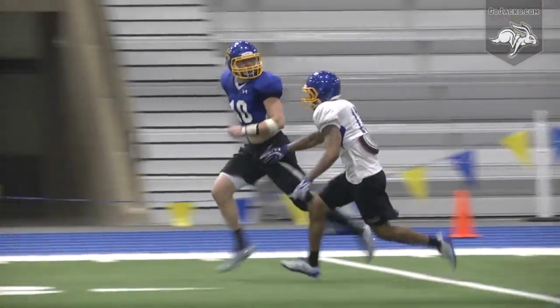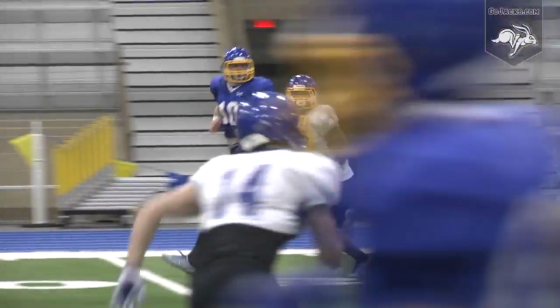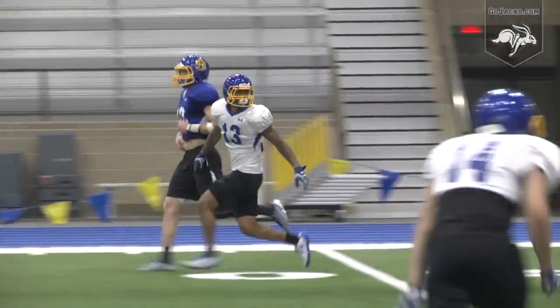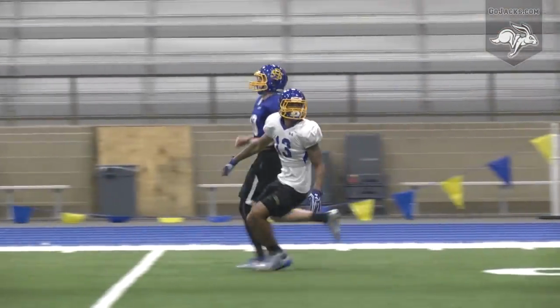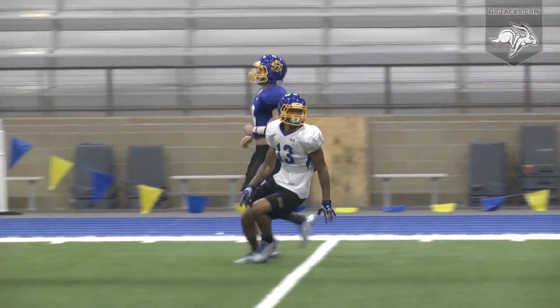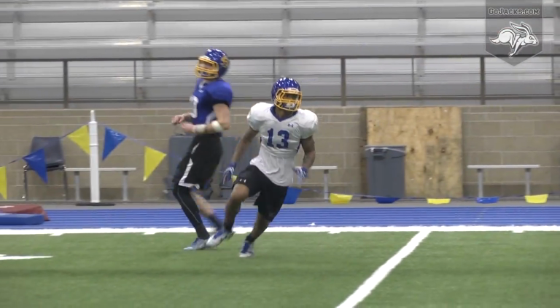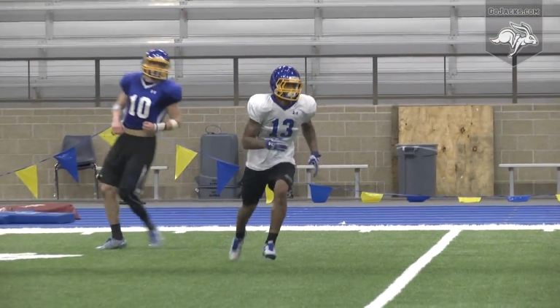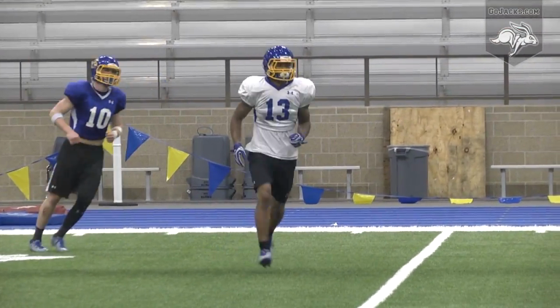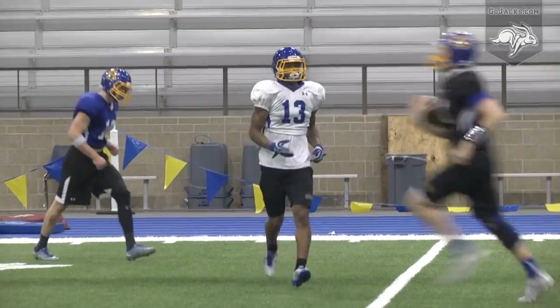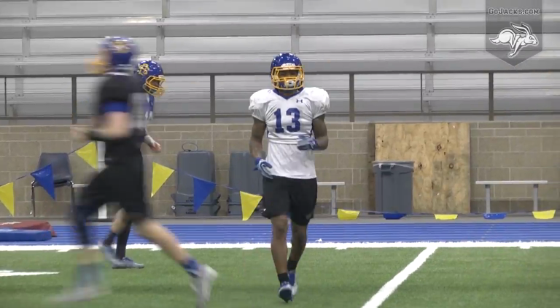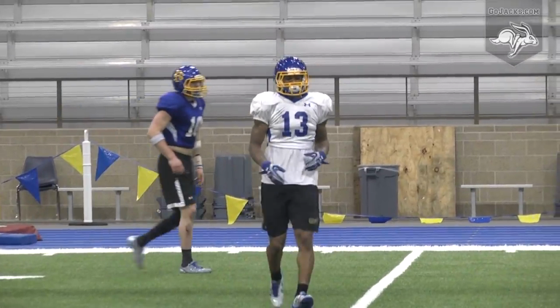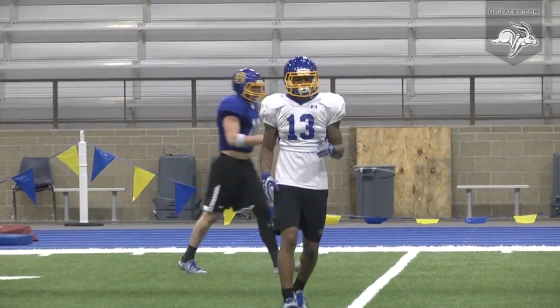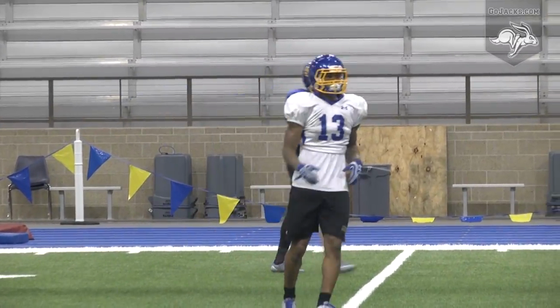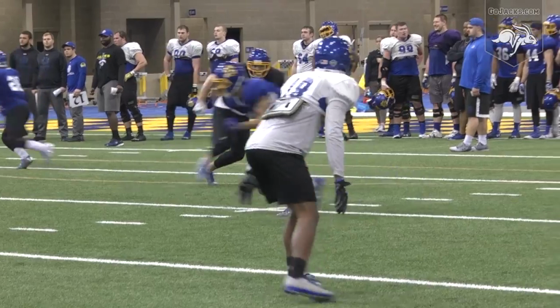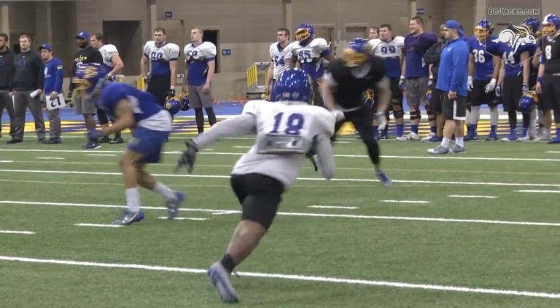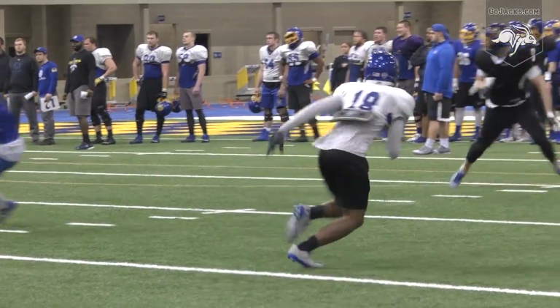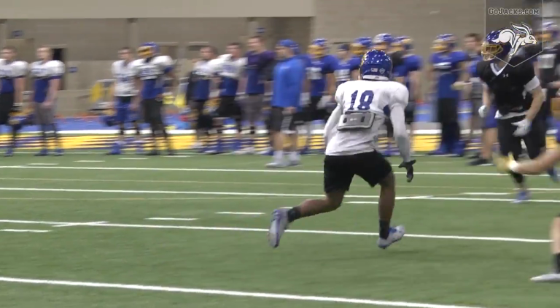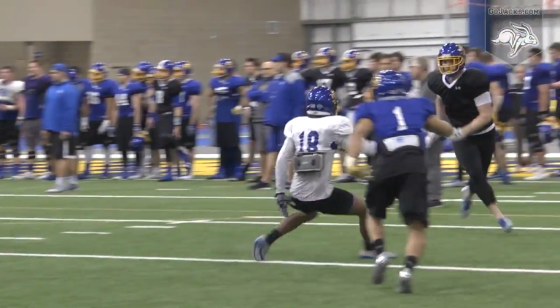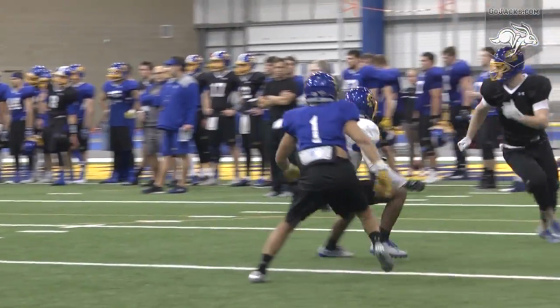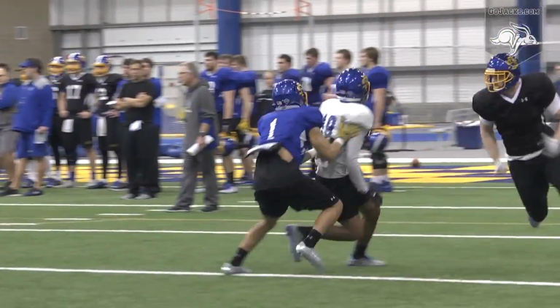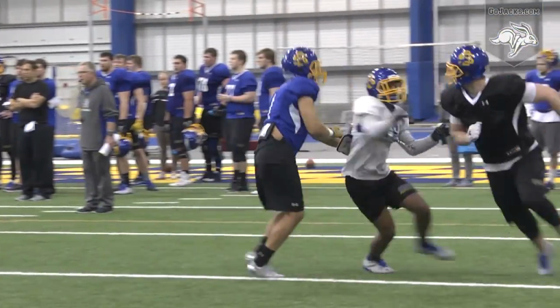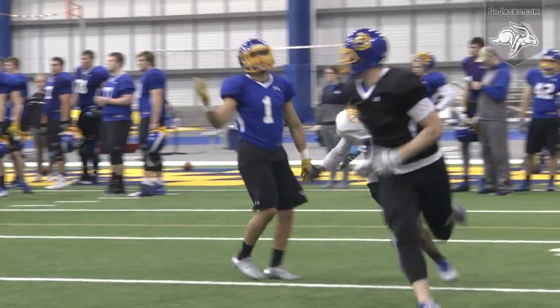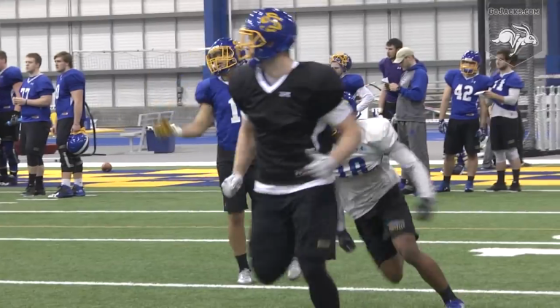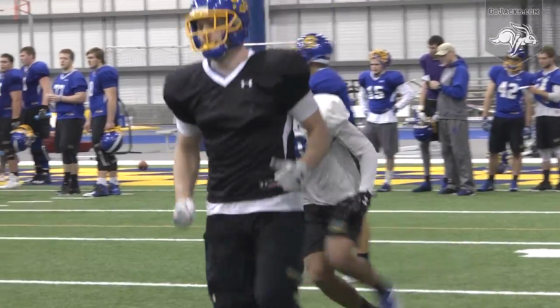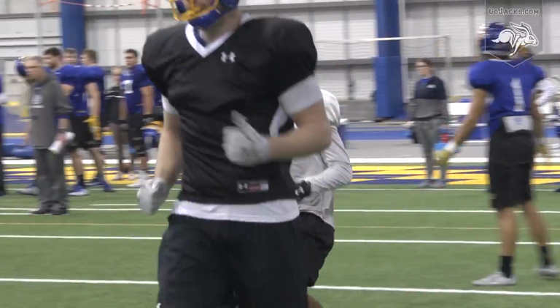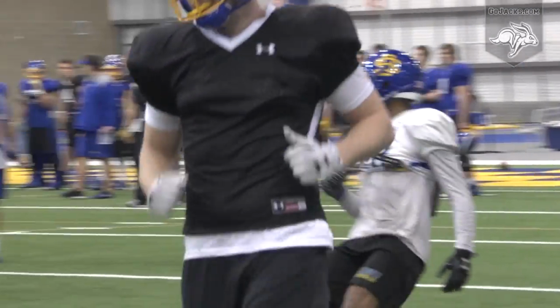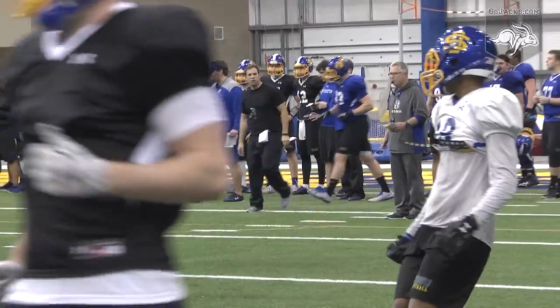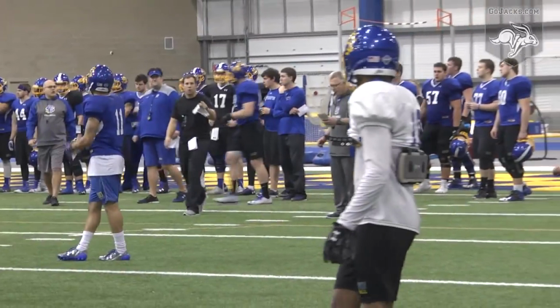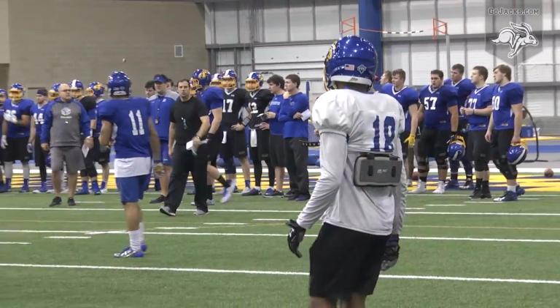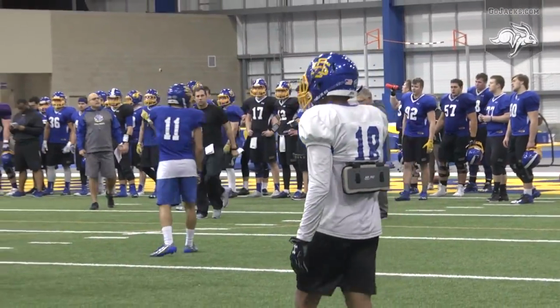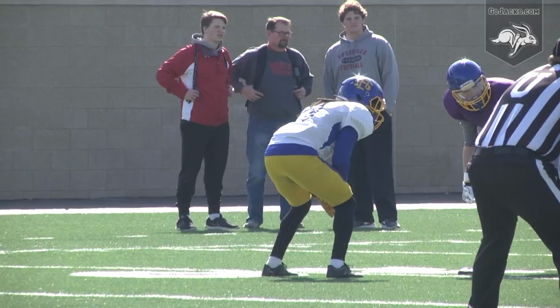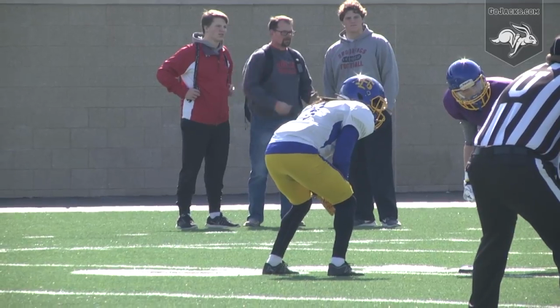Experience from a year ago, along with reps this spring, should have a good impact on that this season, and they'll be deeper too. Three SDSU freshmen redshirted in 2016, so they'll be involved to help spell the veterans.